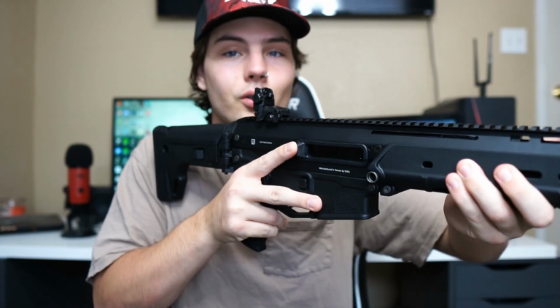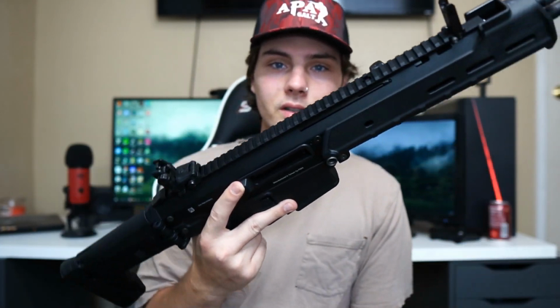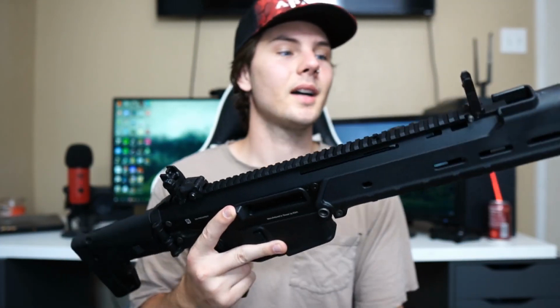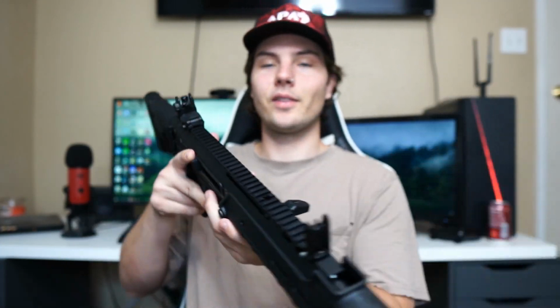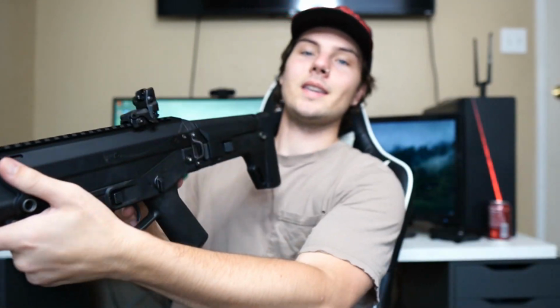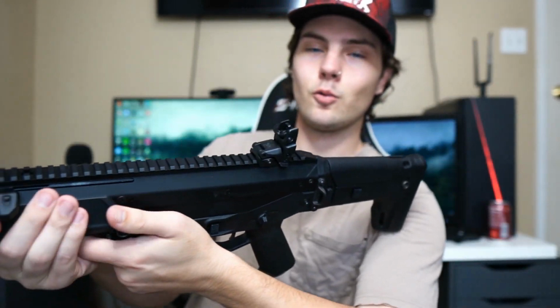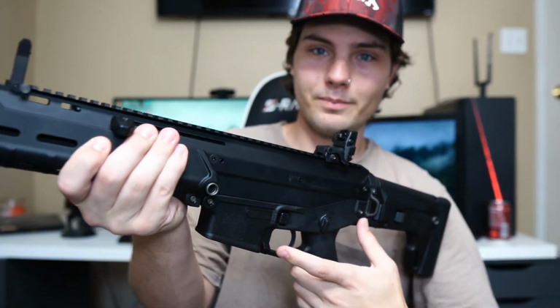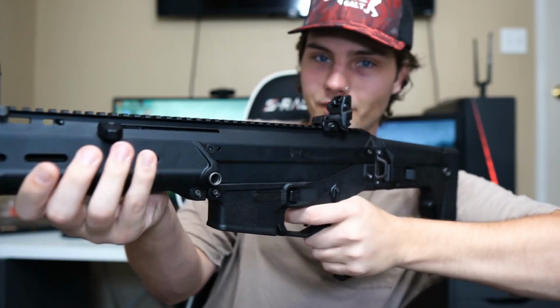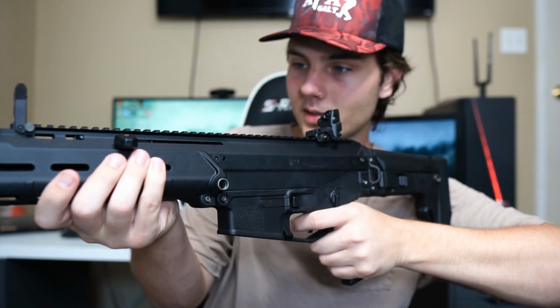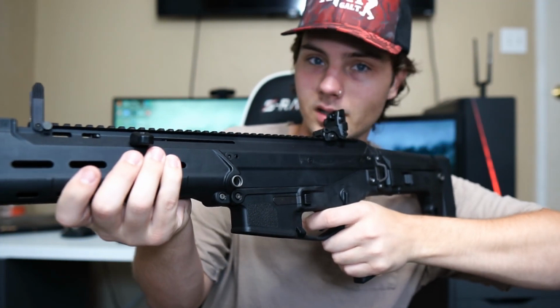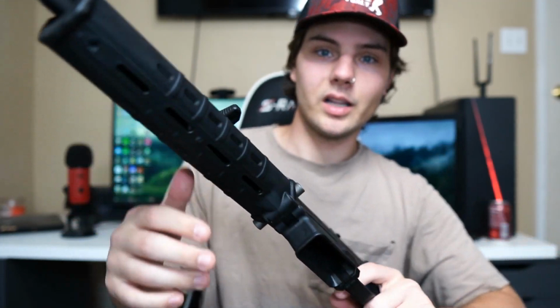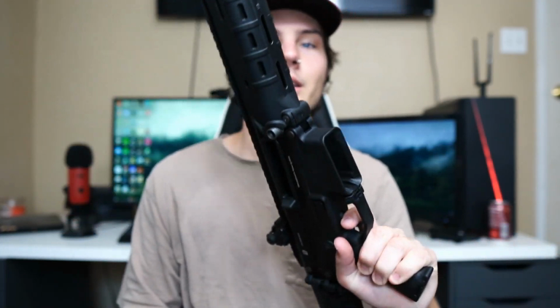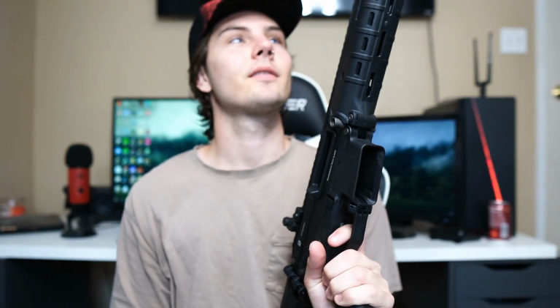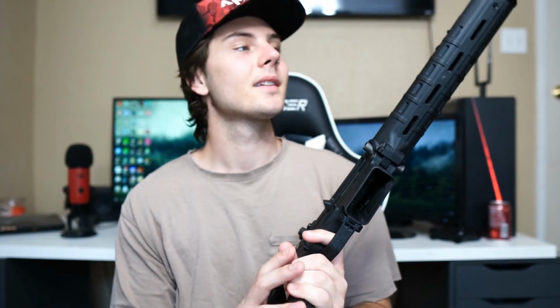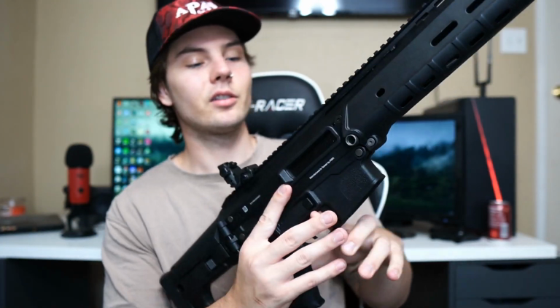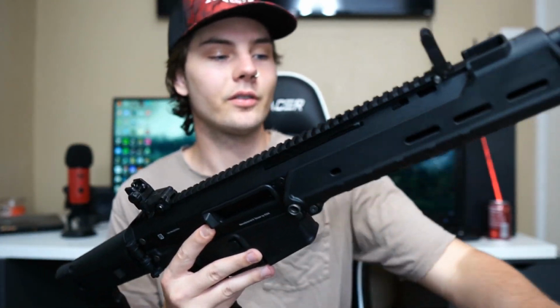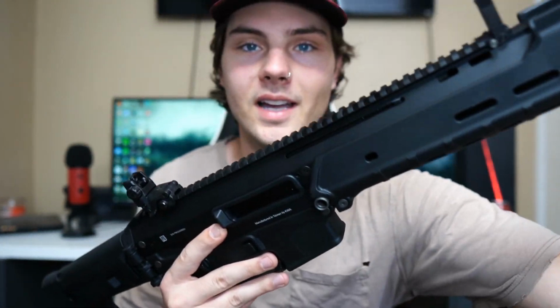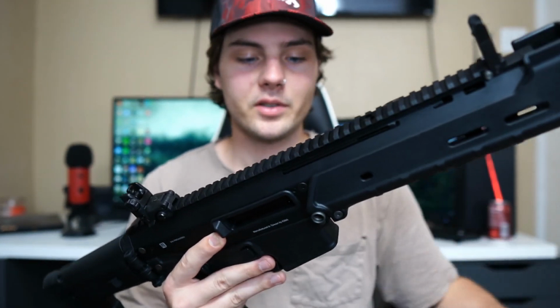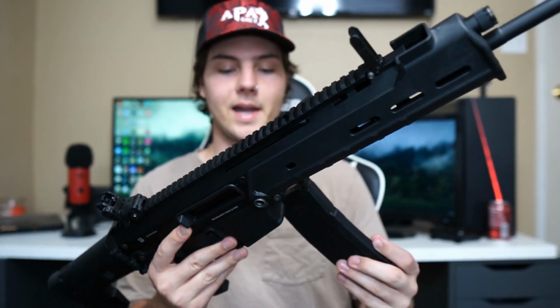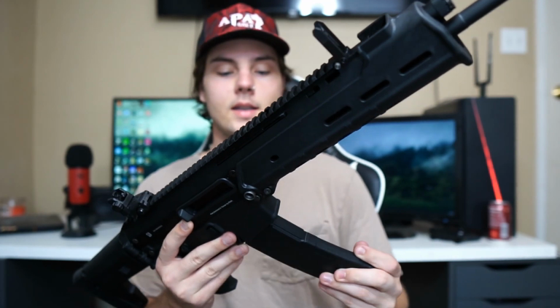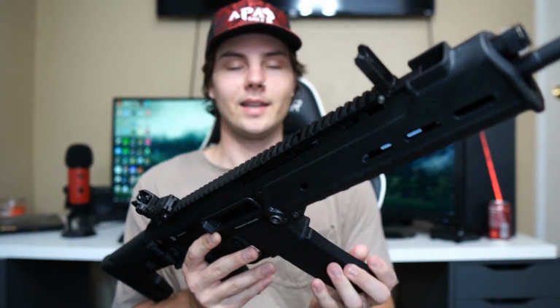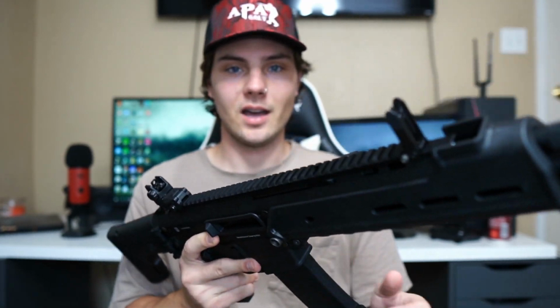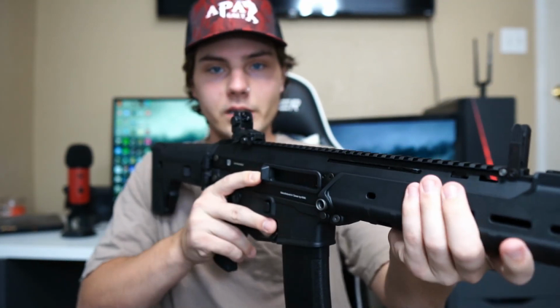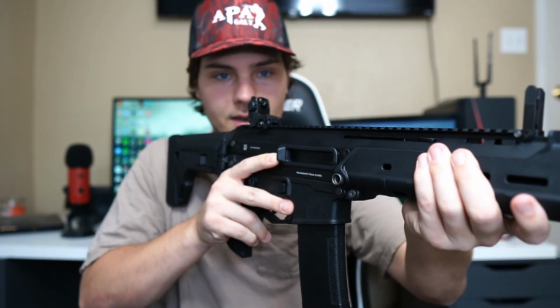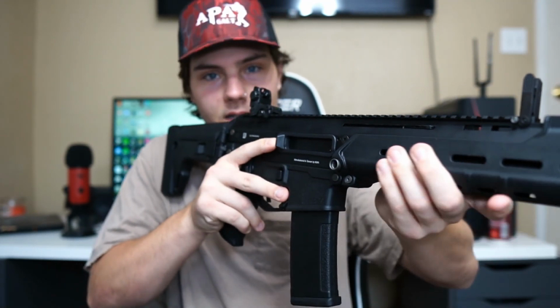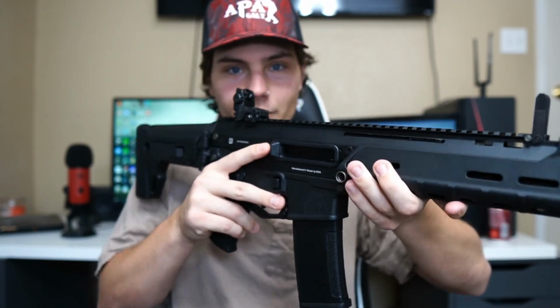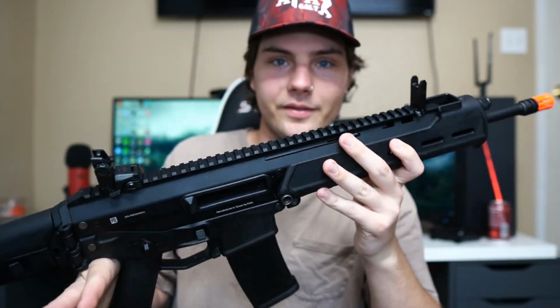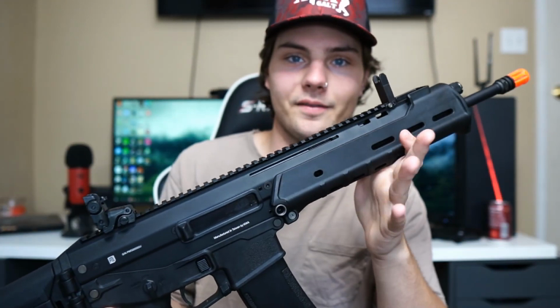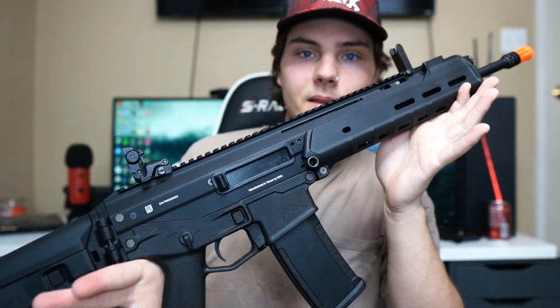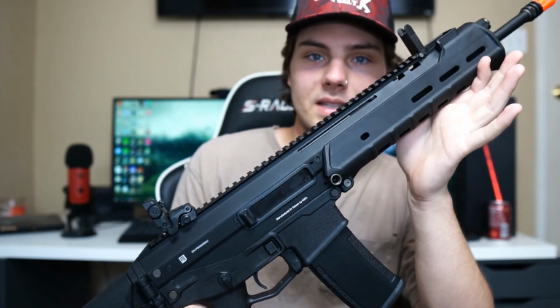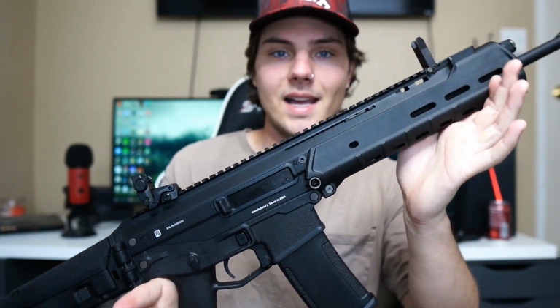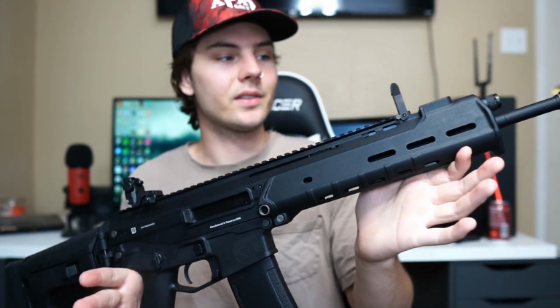This gun is very comfortable to hold, except the weight is quite a bit. If you're not used to heavy airsoft guns, this could feel very heavy — especially with the mag in and a bunch of gear on it. But besides that, I love this gun.